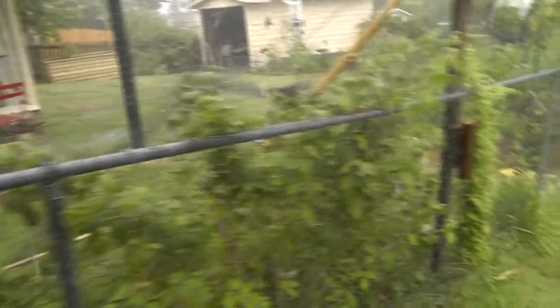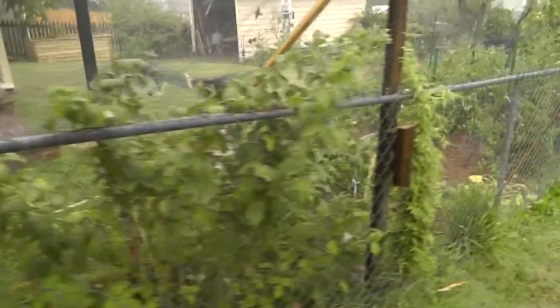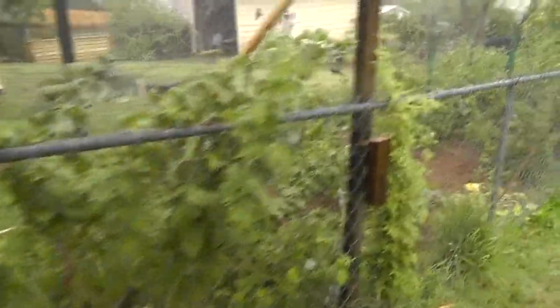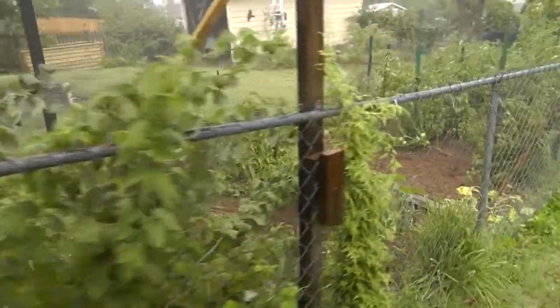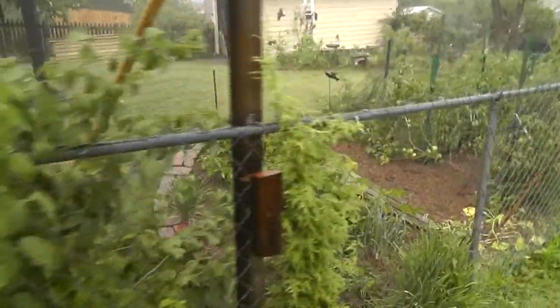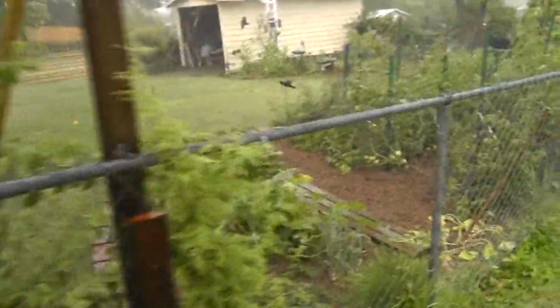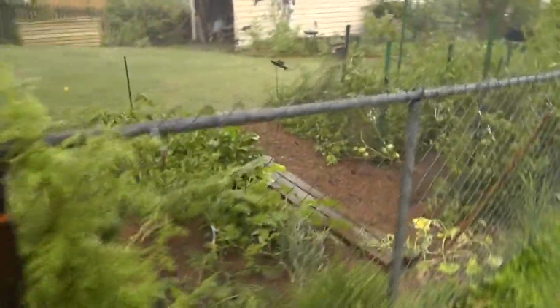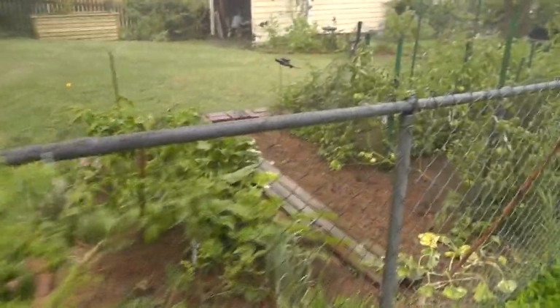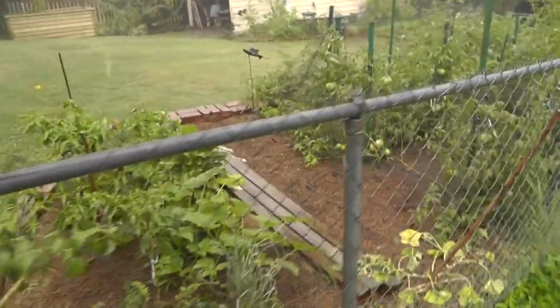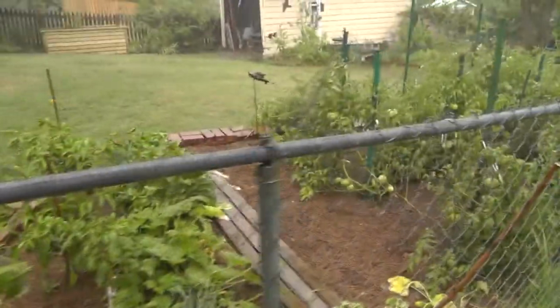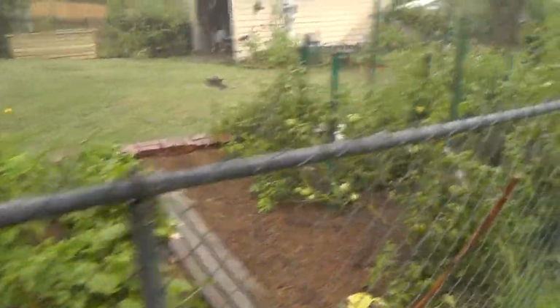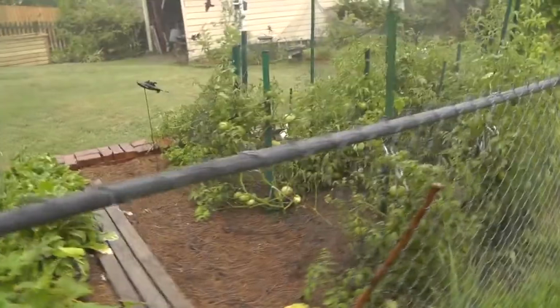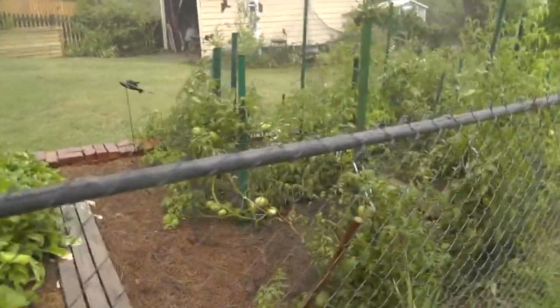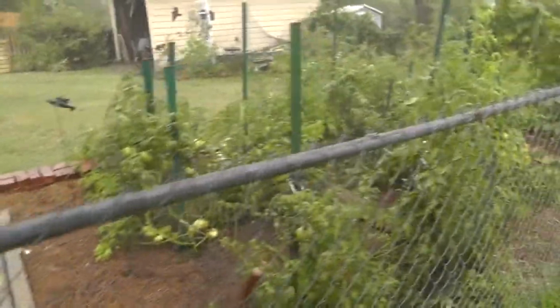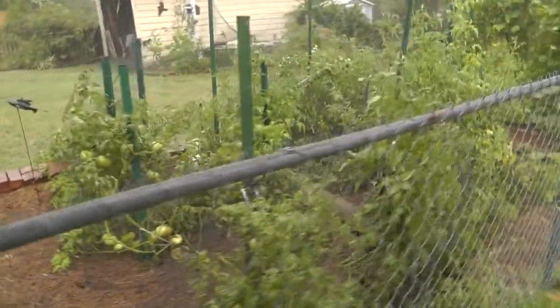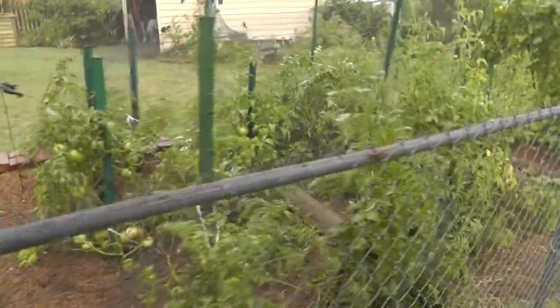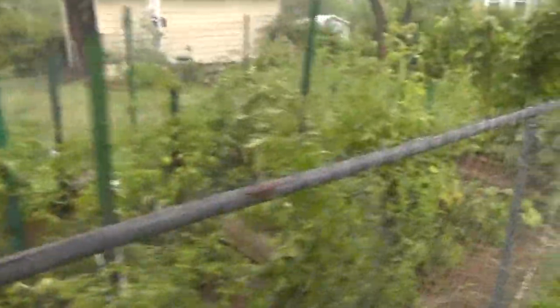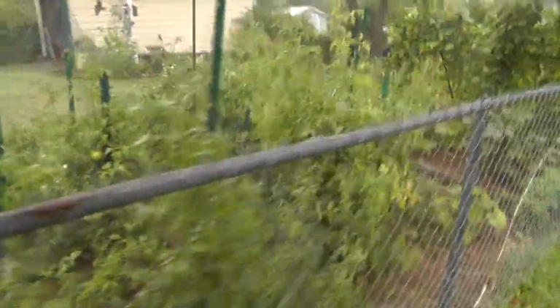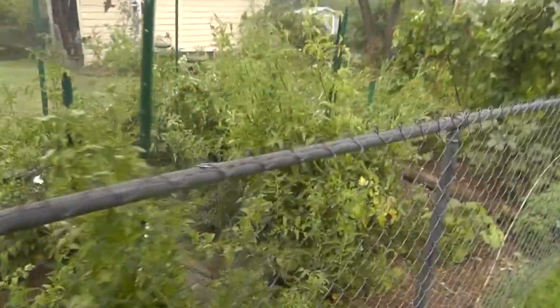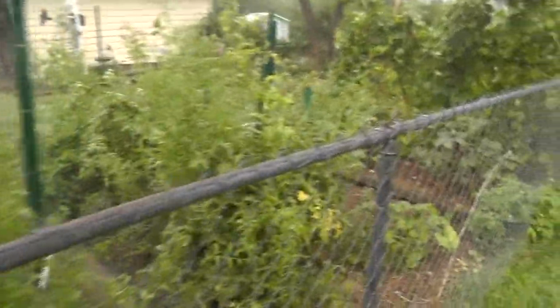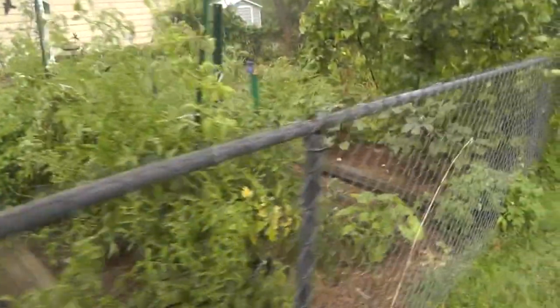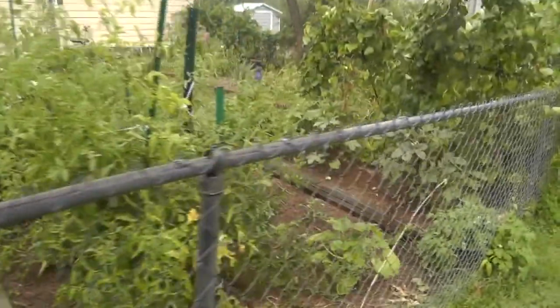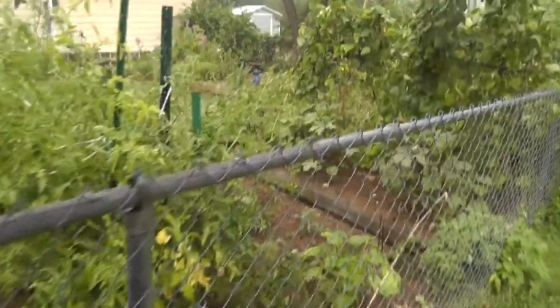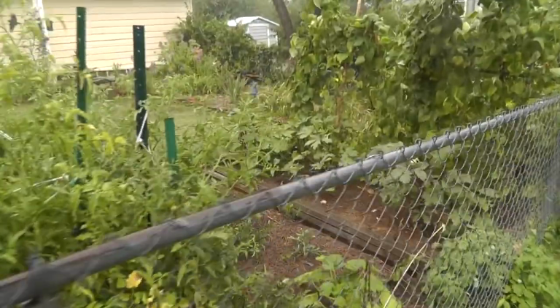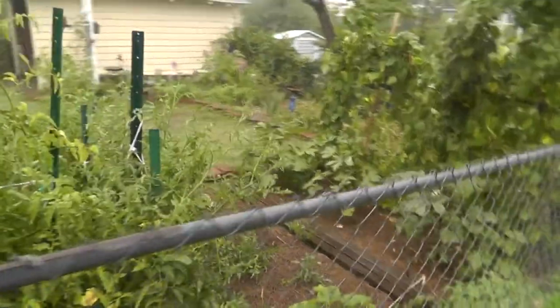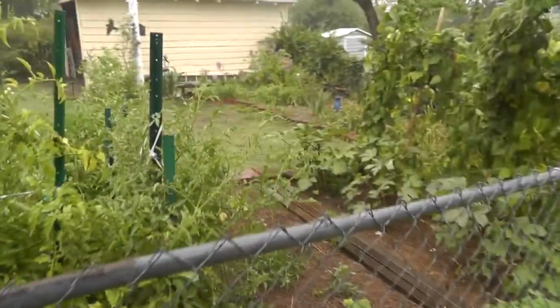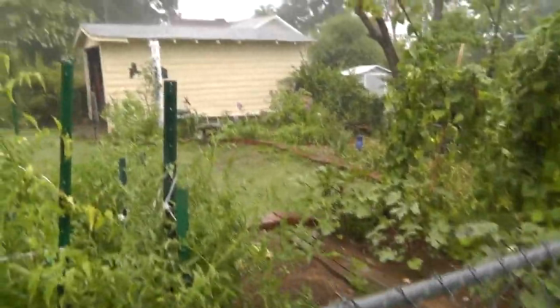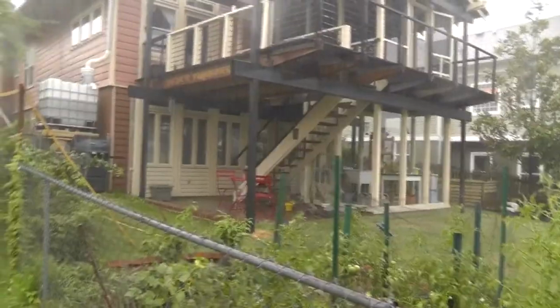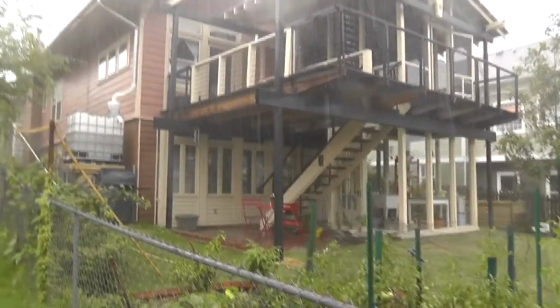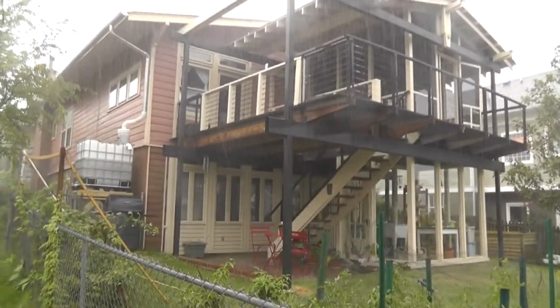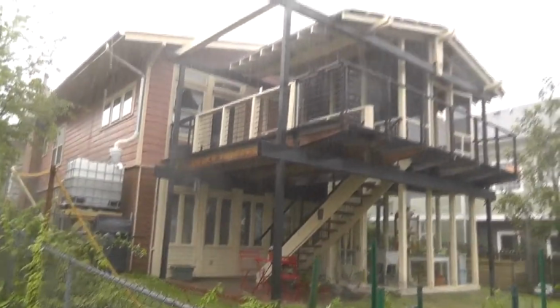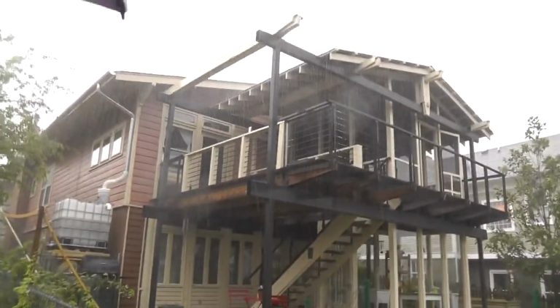Let's go down here. Lots of tomatoes. Just a nice little well-kept garden — this is some stuff we've worked on over the years.